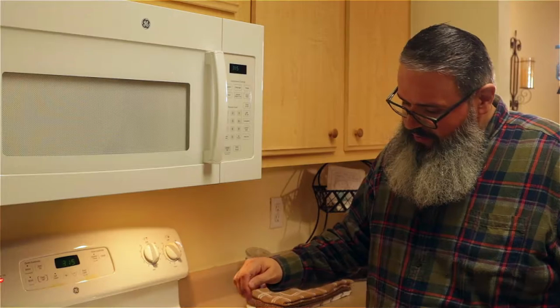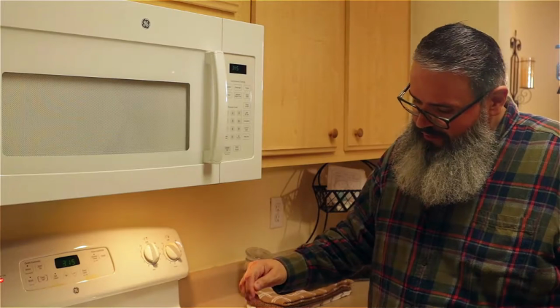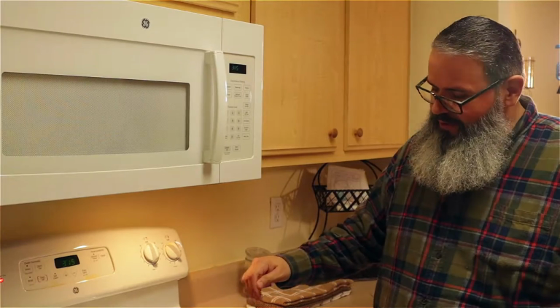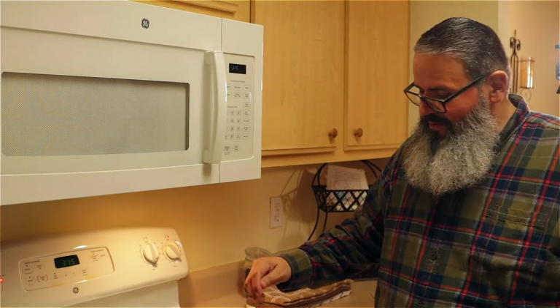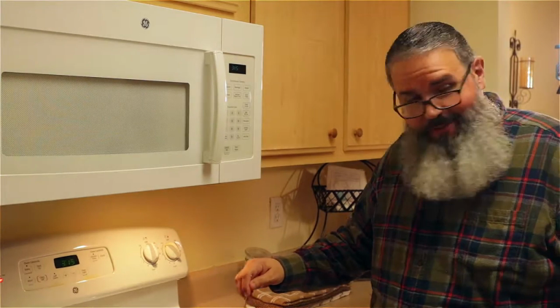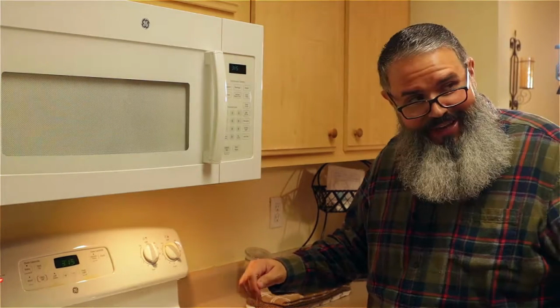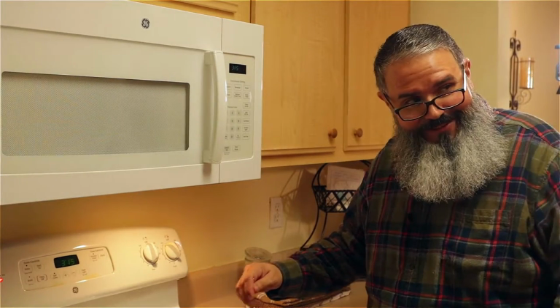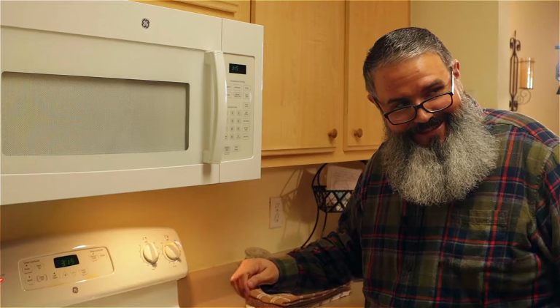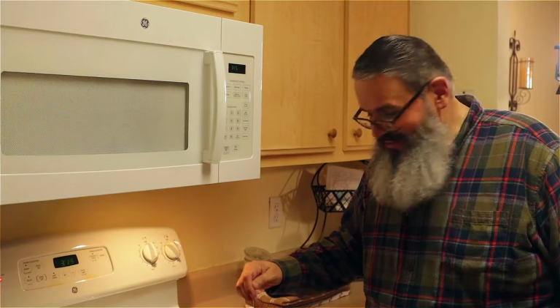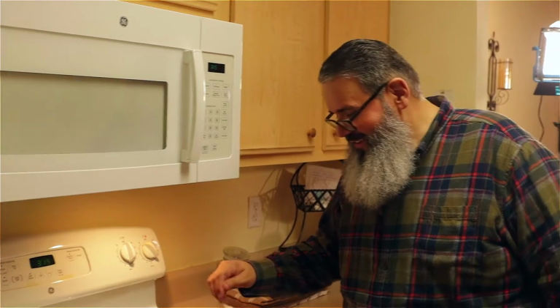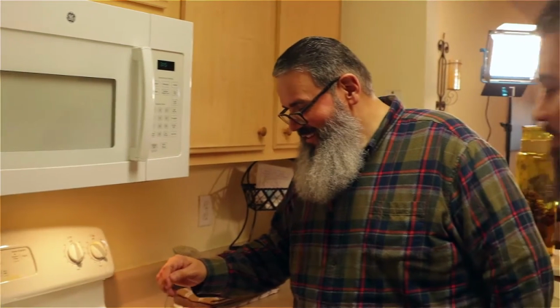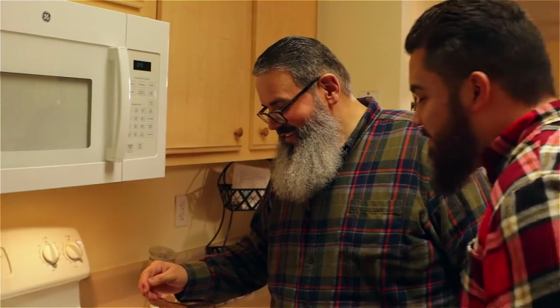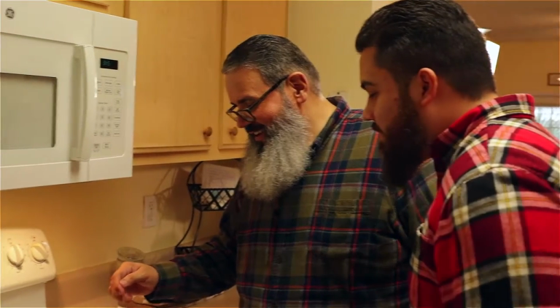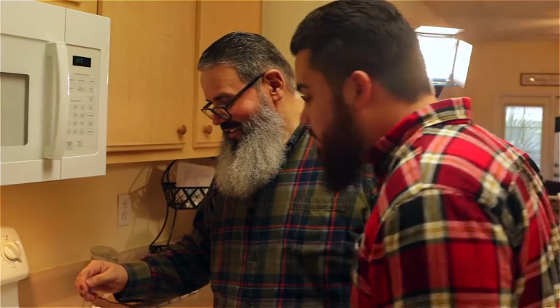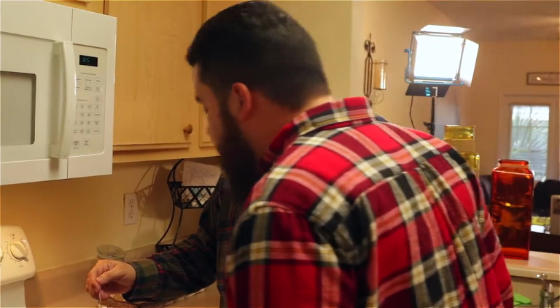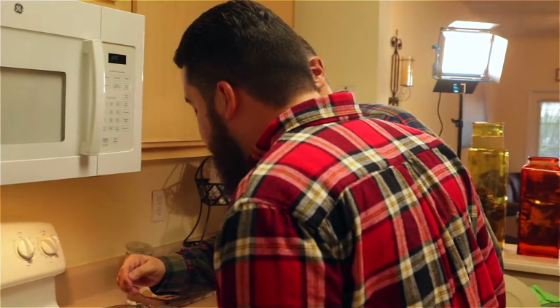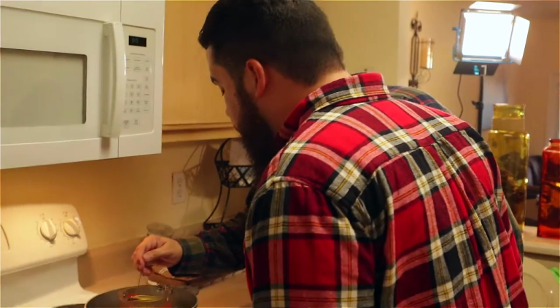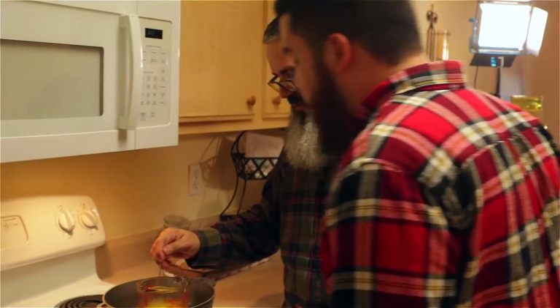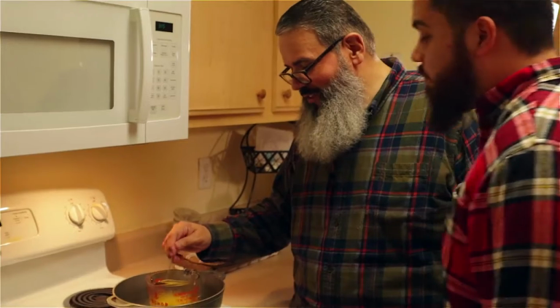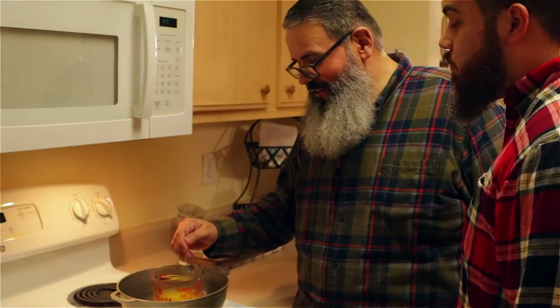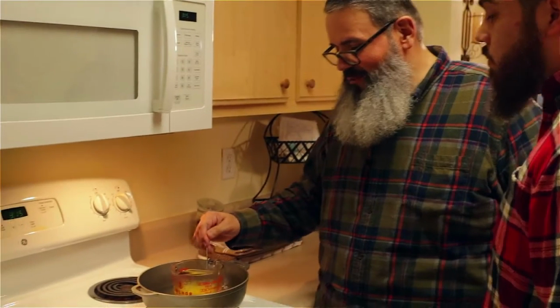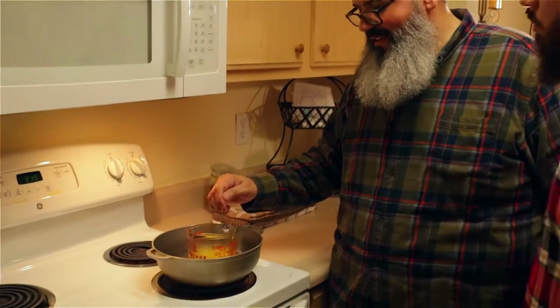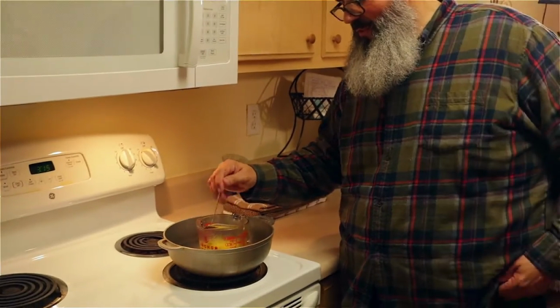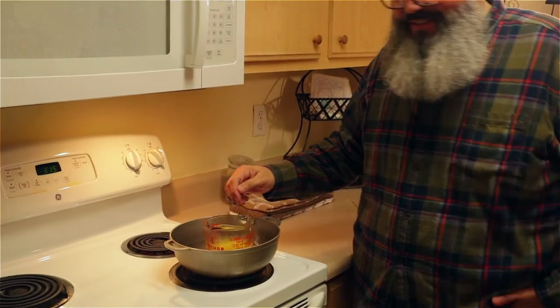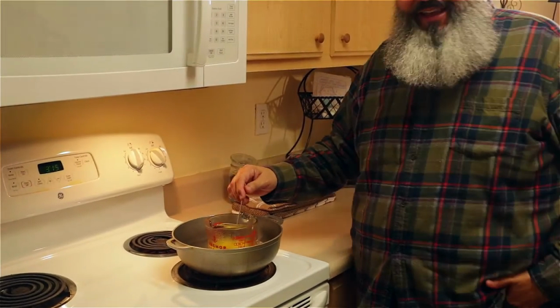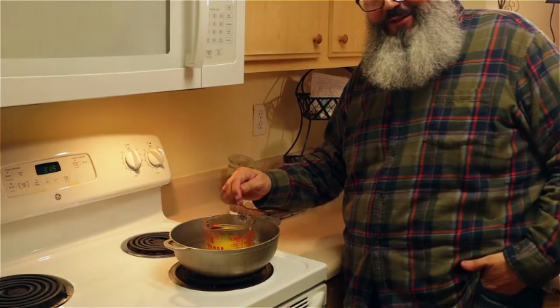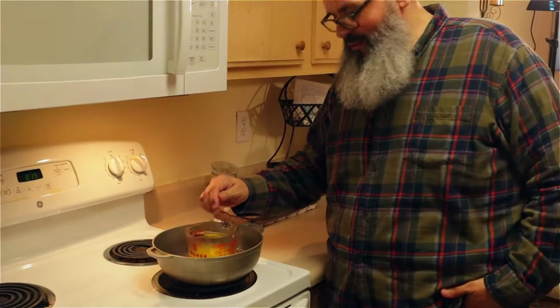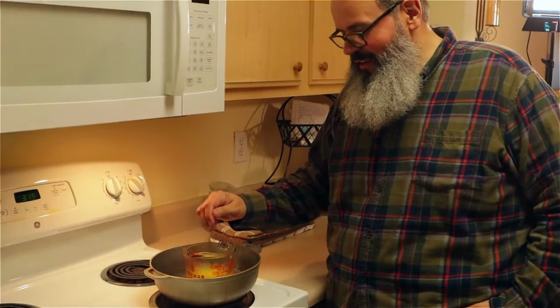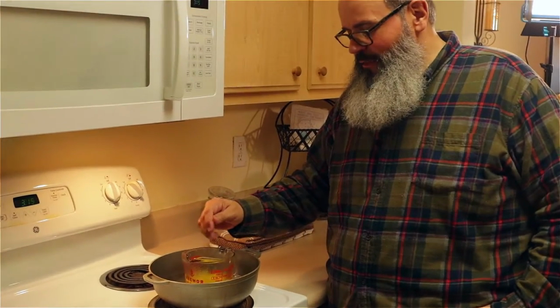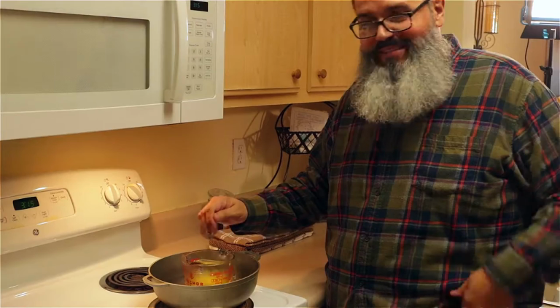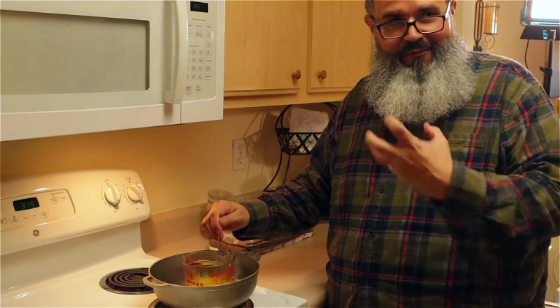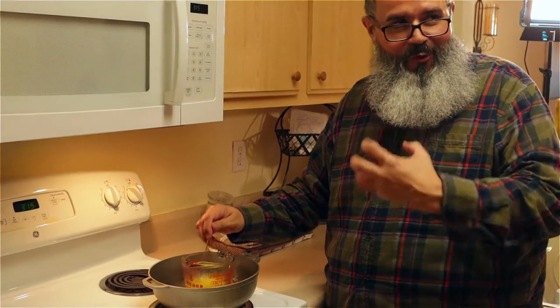It's starting to come together pretty good. See that? All the shea butter is gone. Now what we have left is the beeswax. The beeswax is what takes the longest to melt down. The beeswax is what gives it the hold.